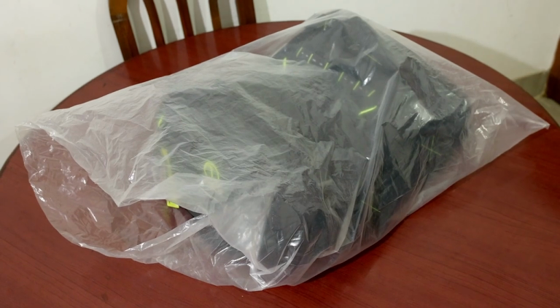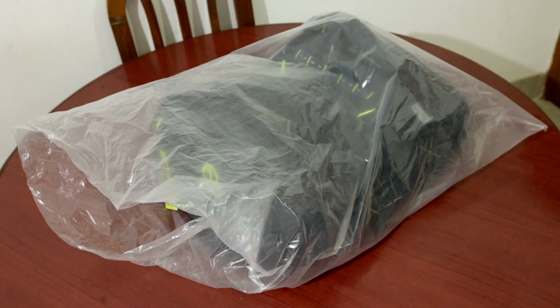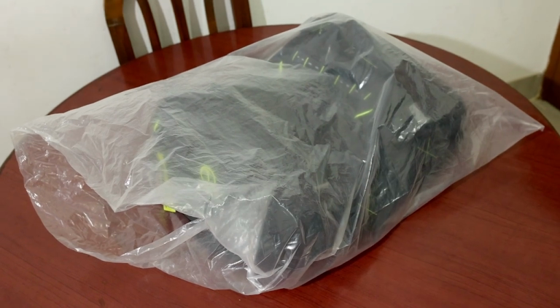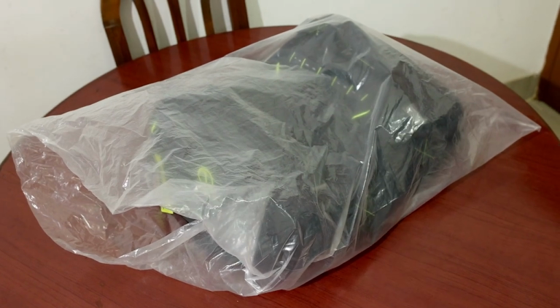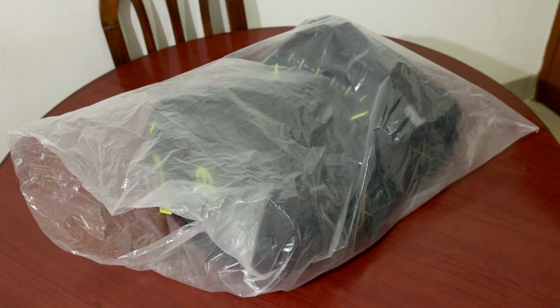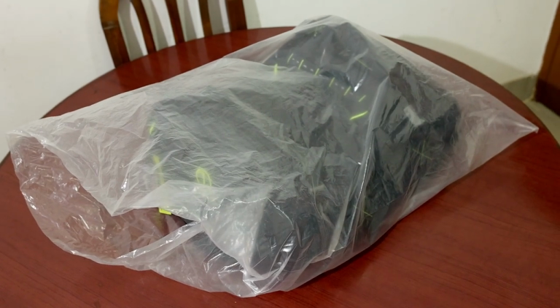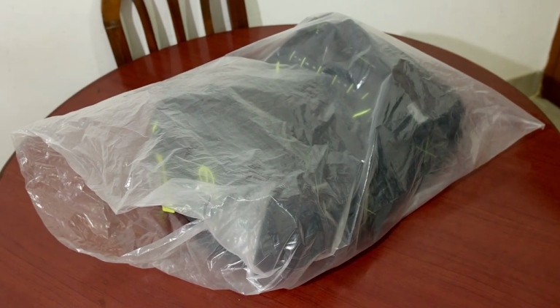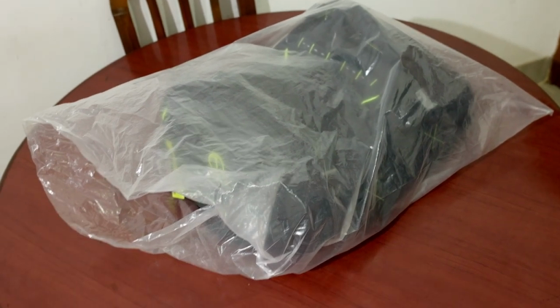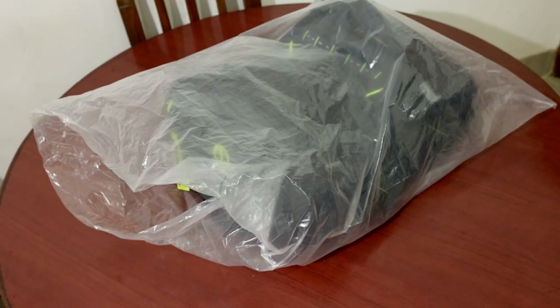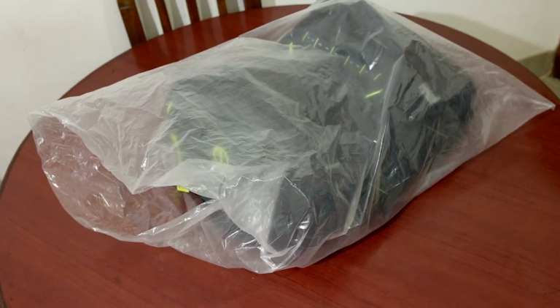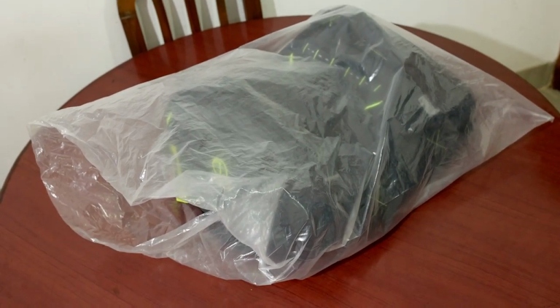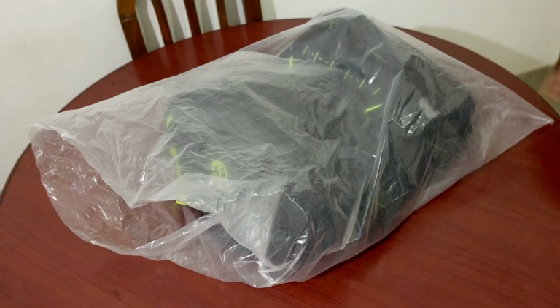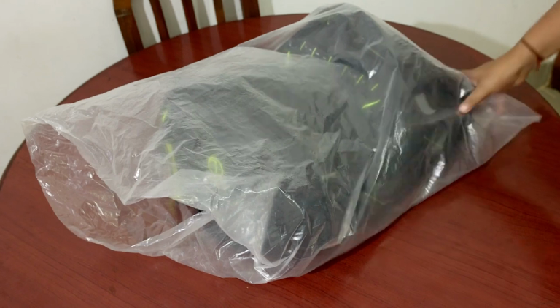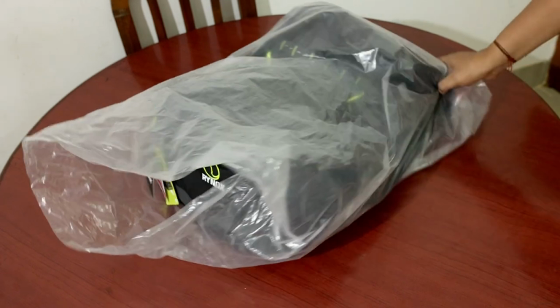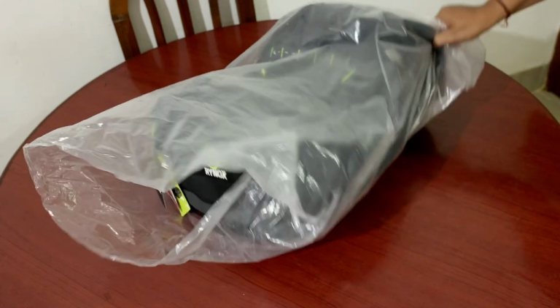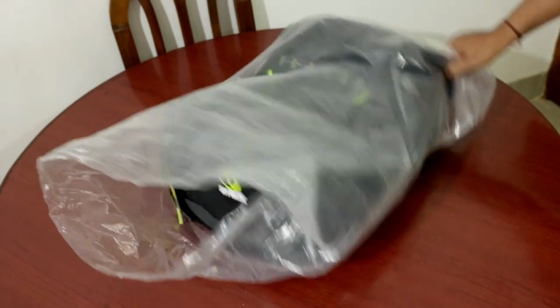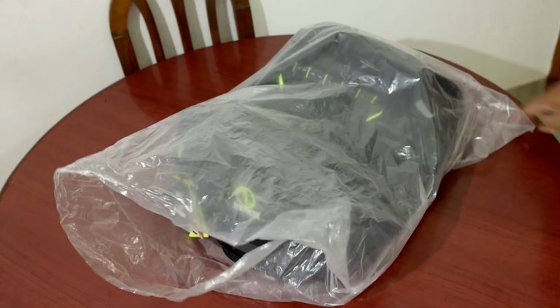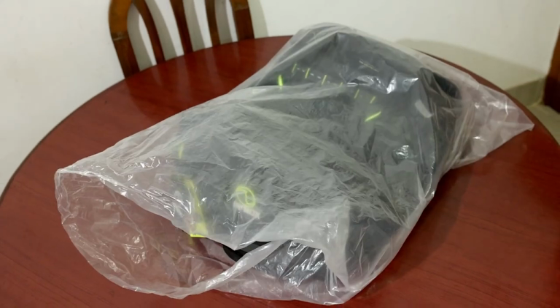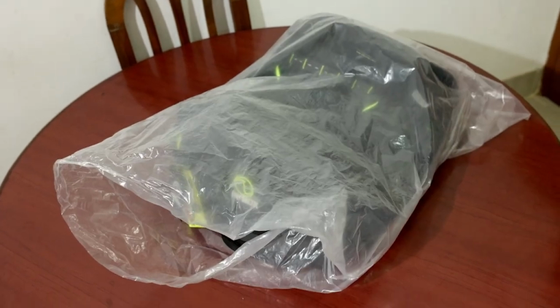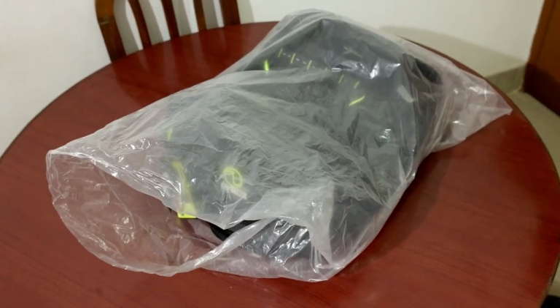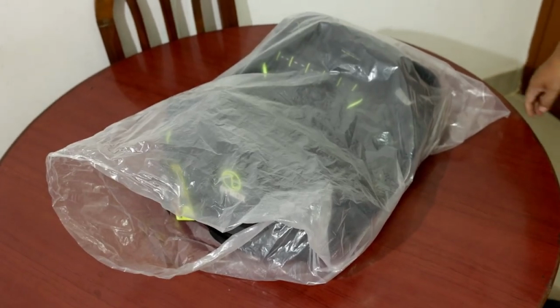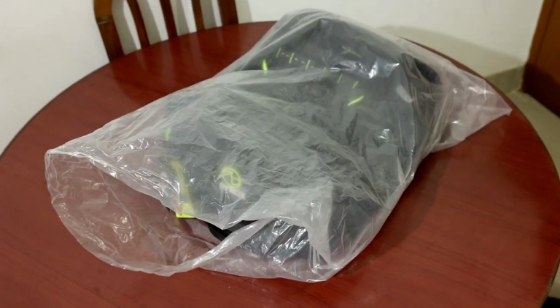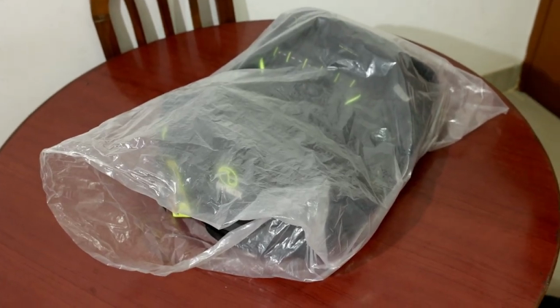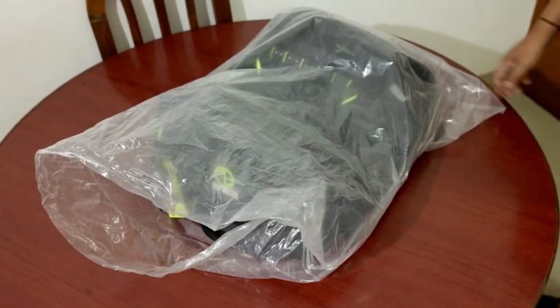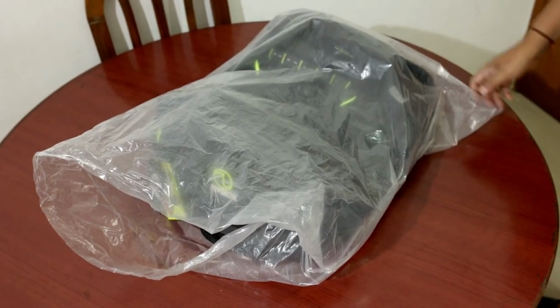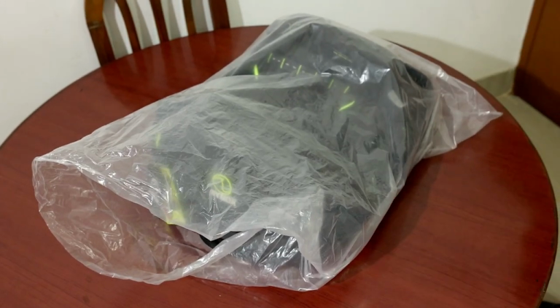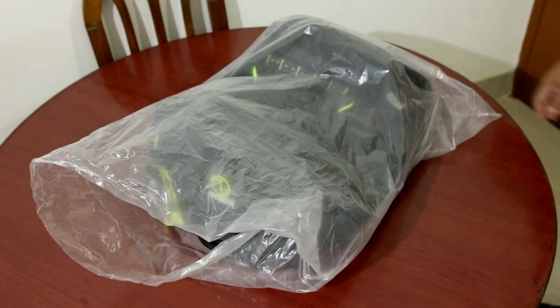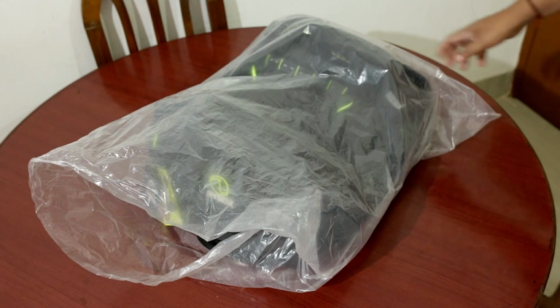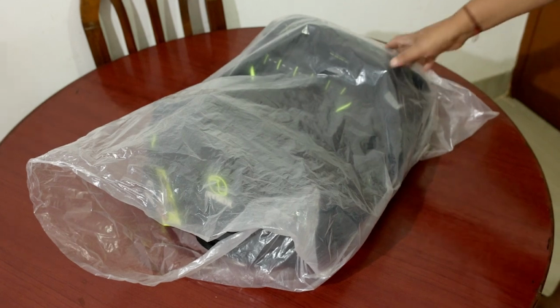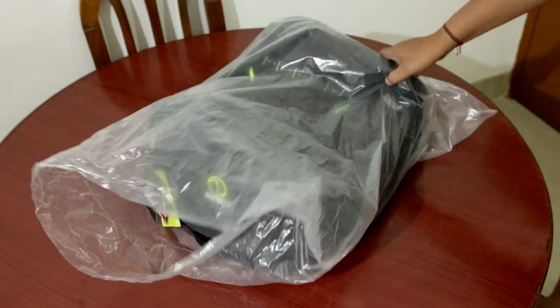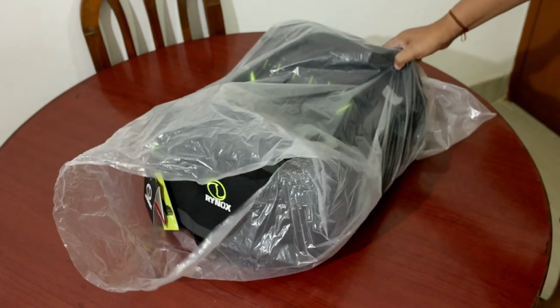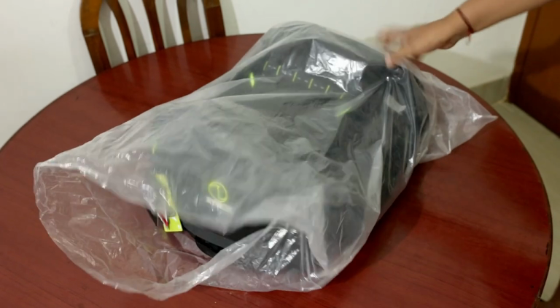Hello everyone! Welcome to my channel. This is my new bag — a Rhinox tailwake, it's a Navigator tailwake. It's a 50-liter bag.